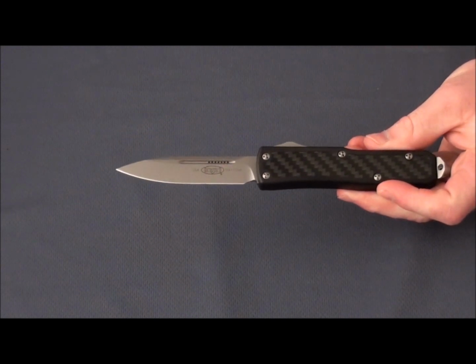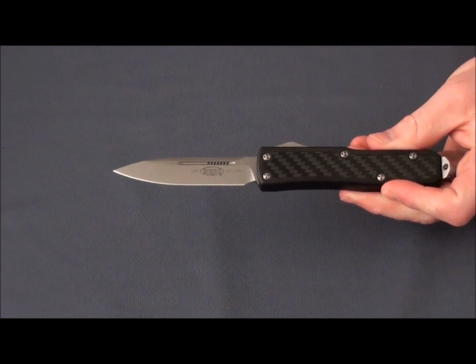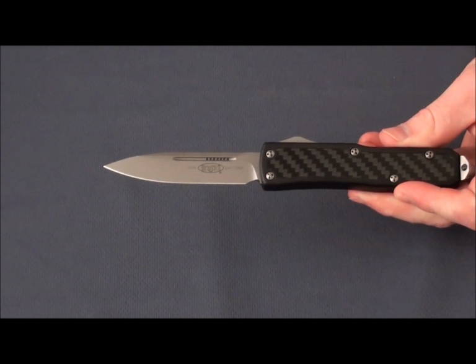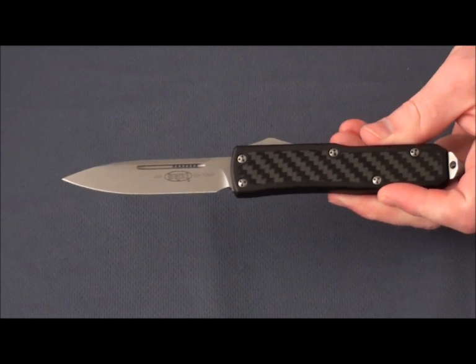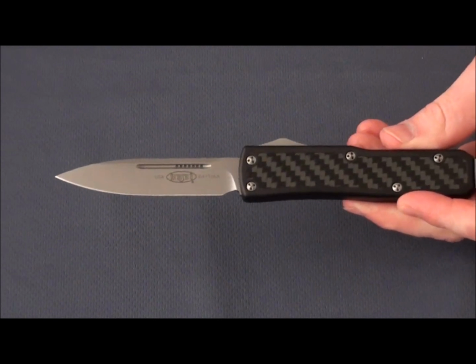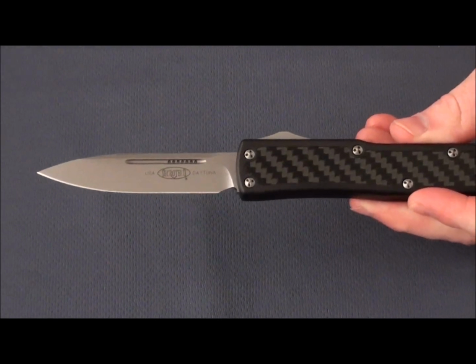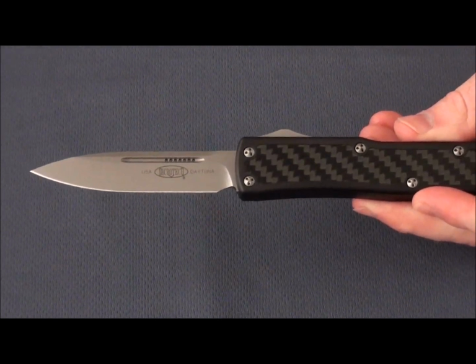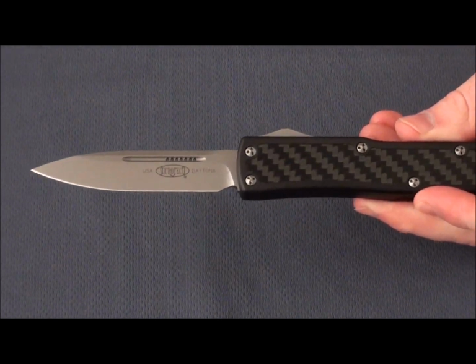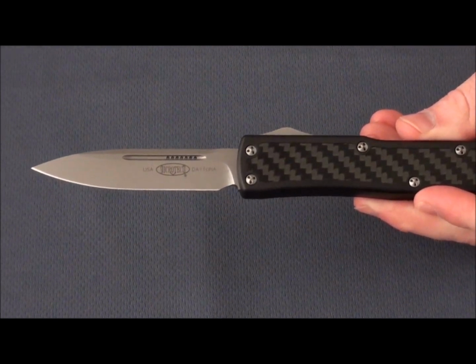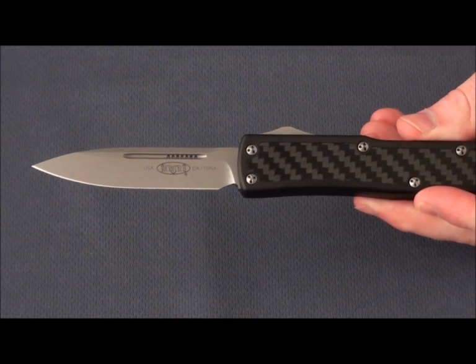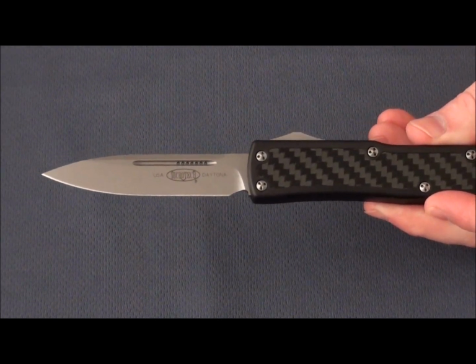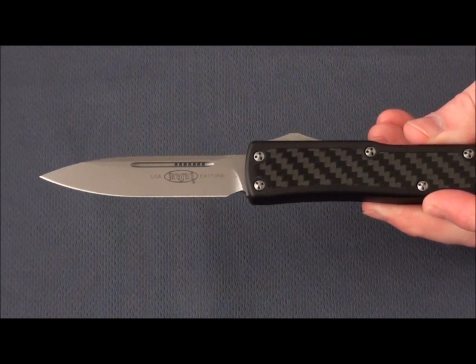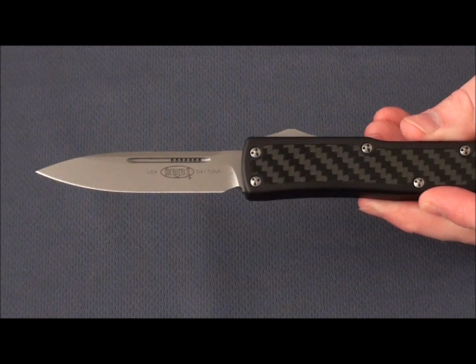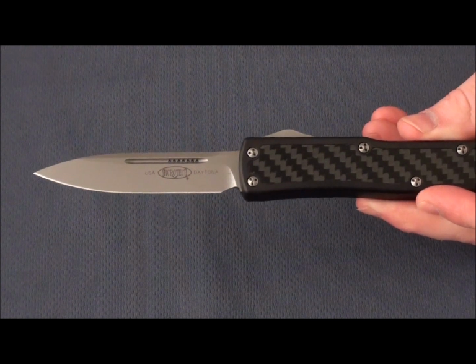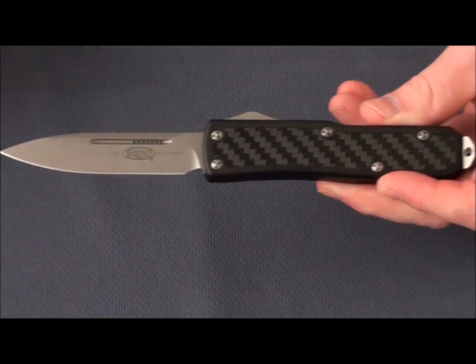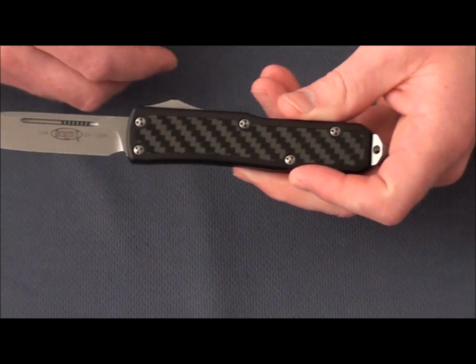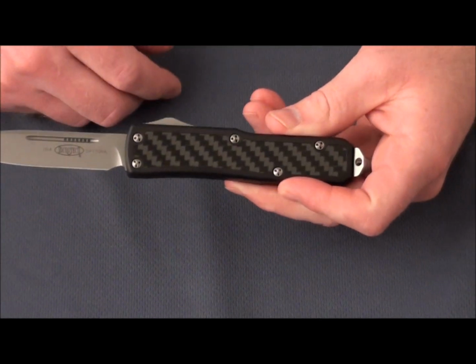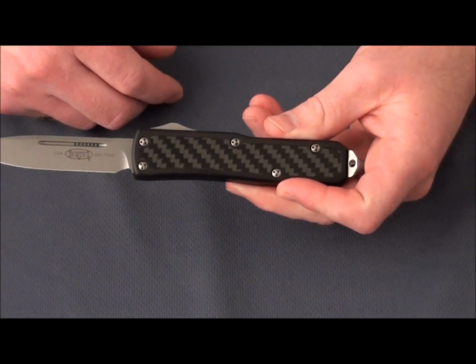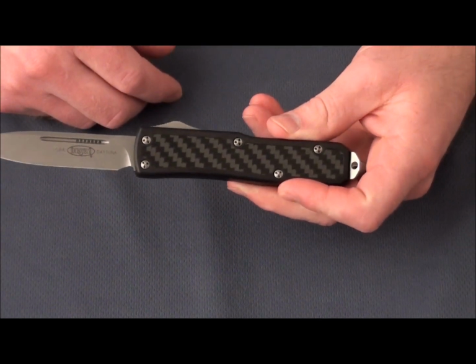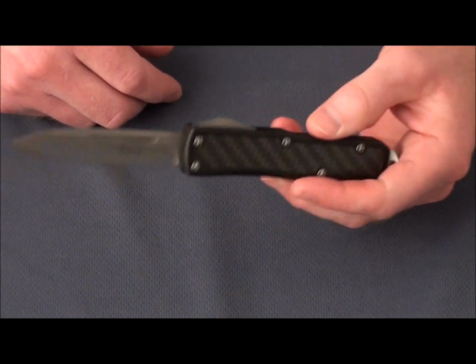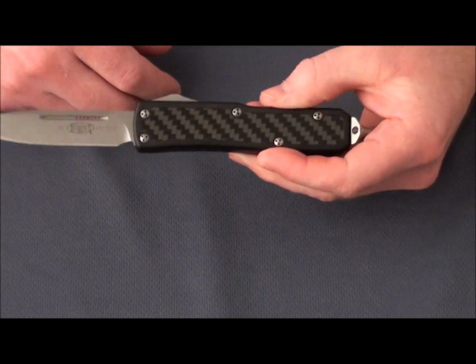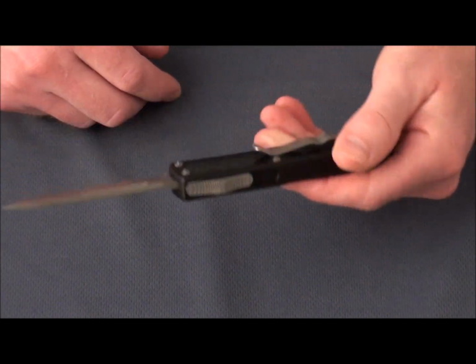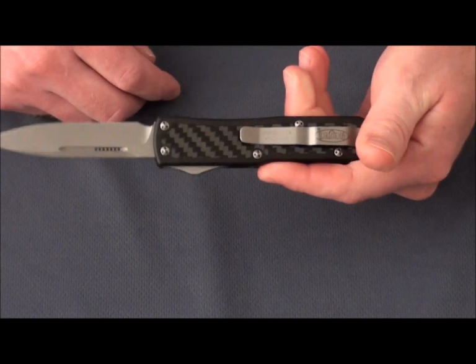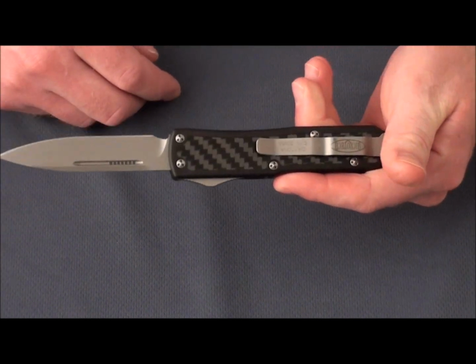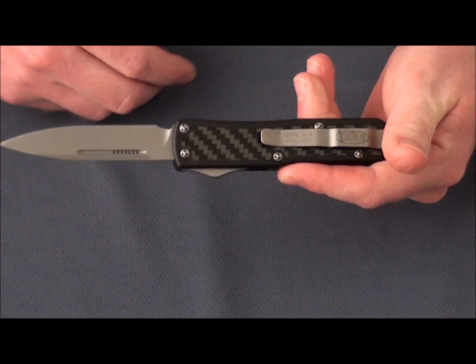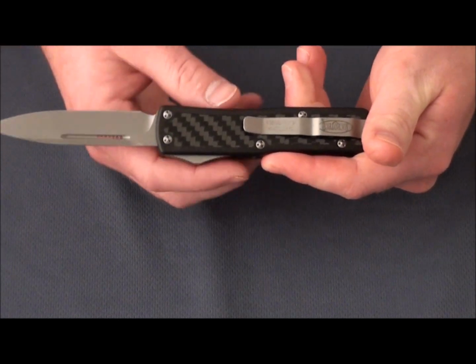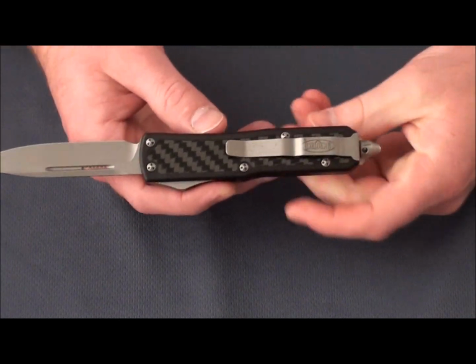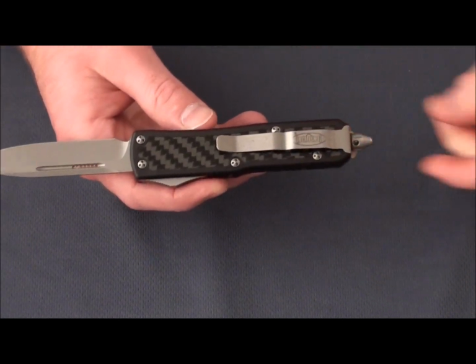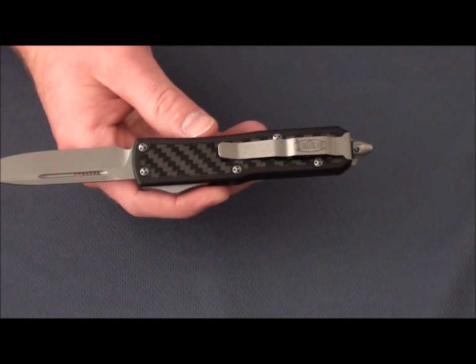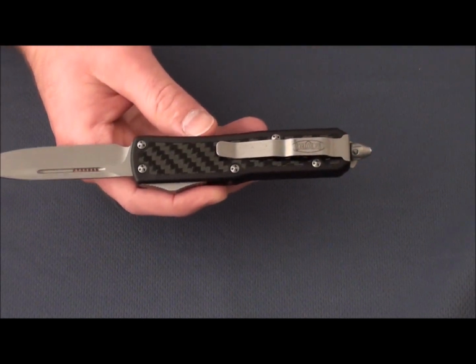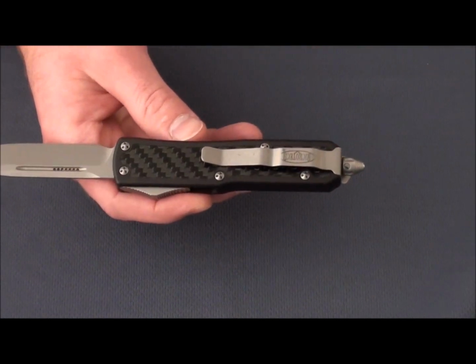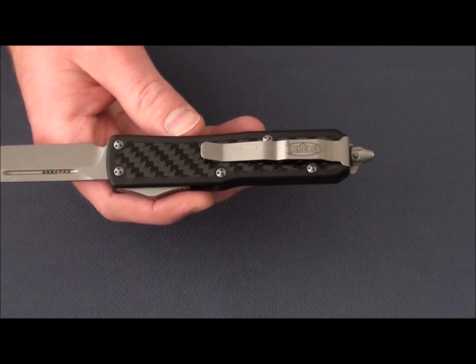The Daytona is great. It's about the size of the UTX-85 — they're very similar. What's different about this though is you'll notice that it's got the carbon fiber inserts both front and back. Then we've got the pocket clip and glass breaker.